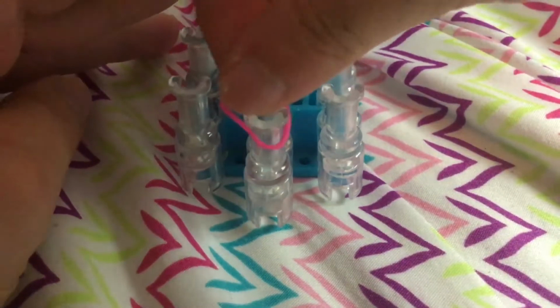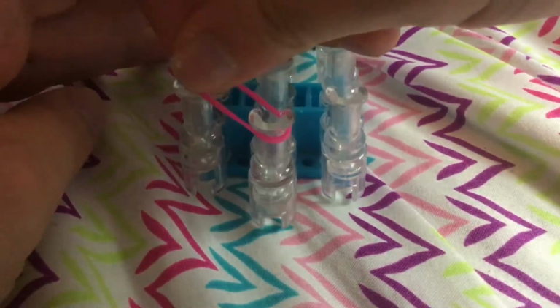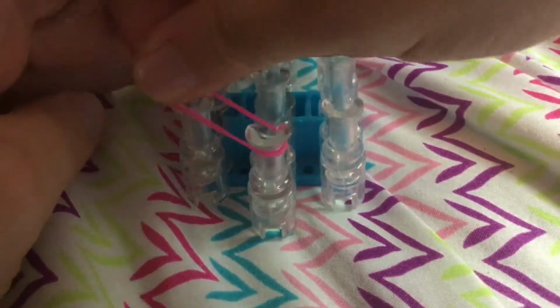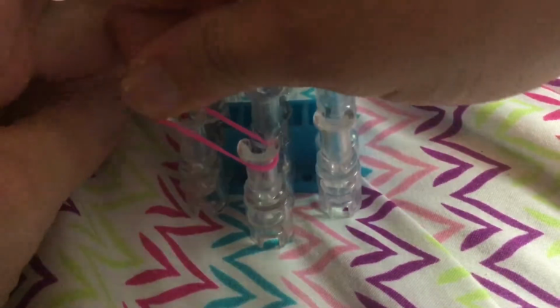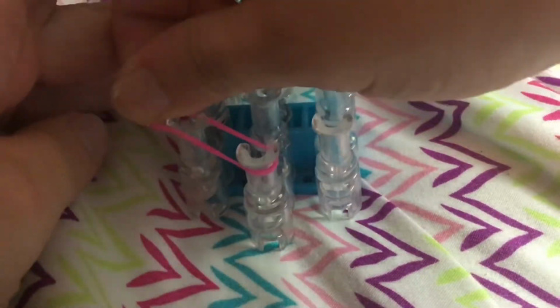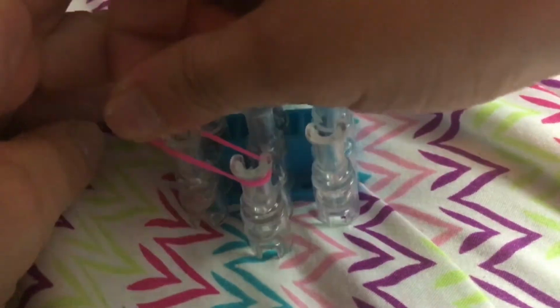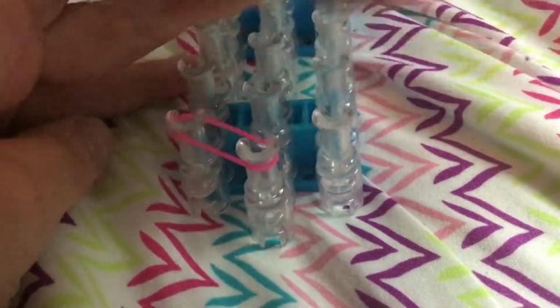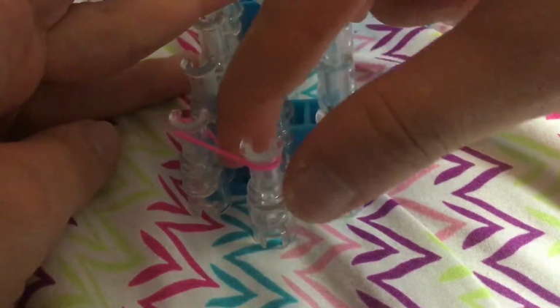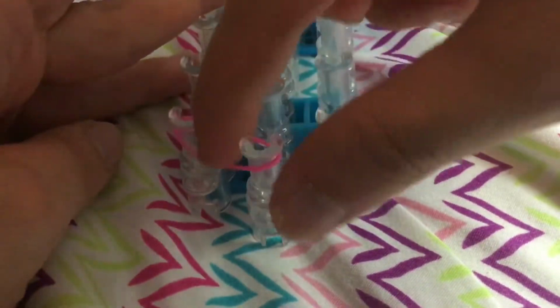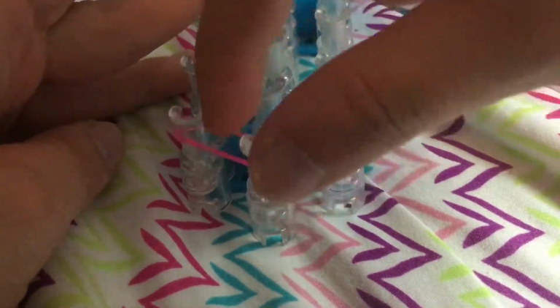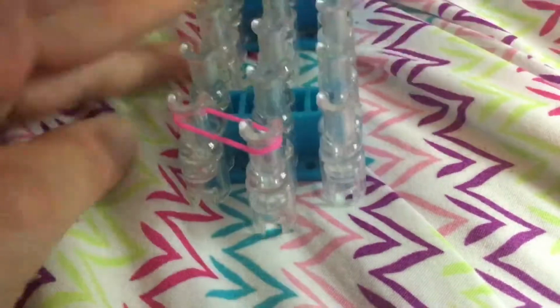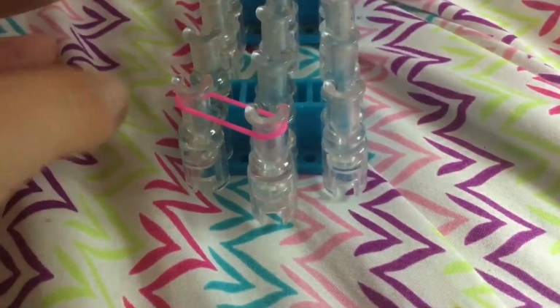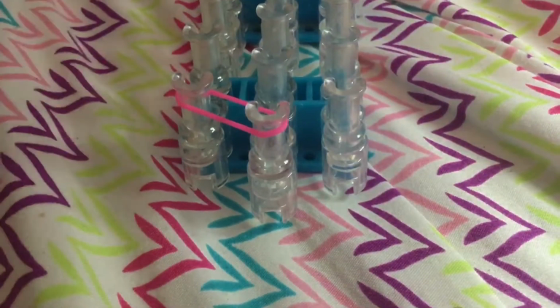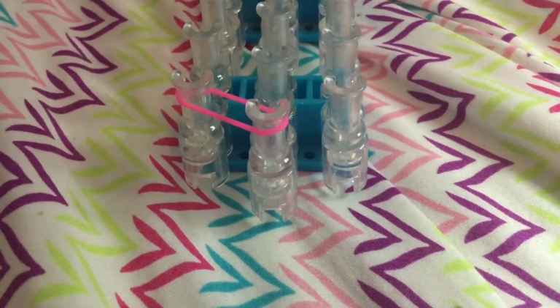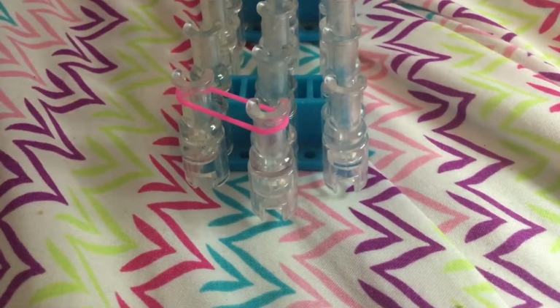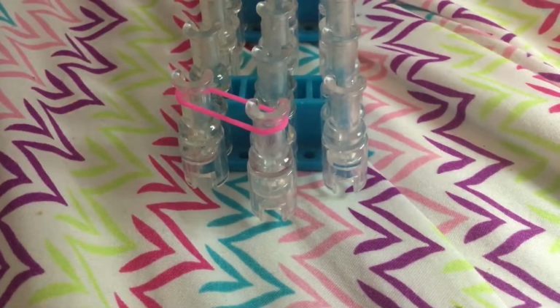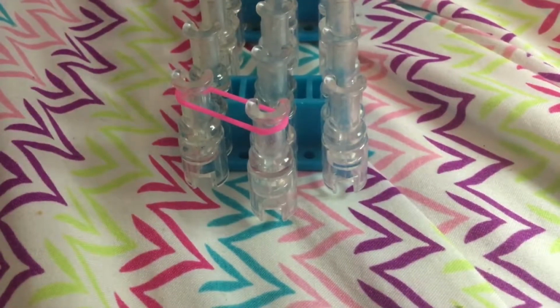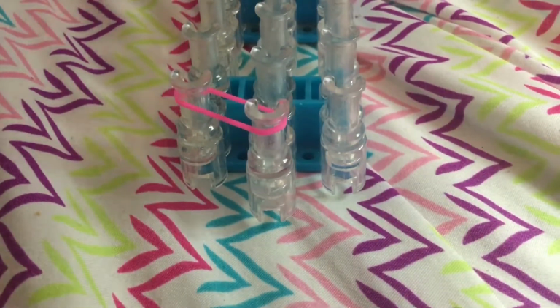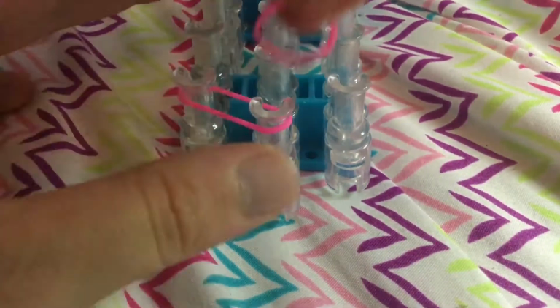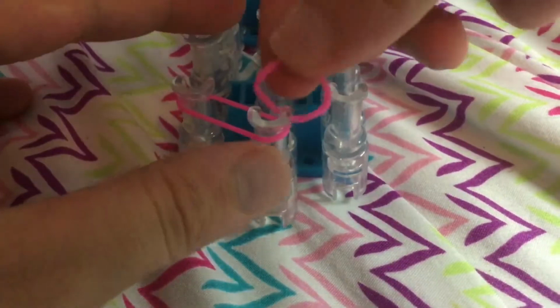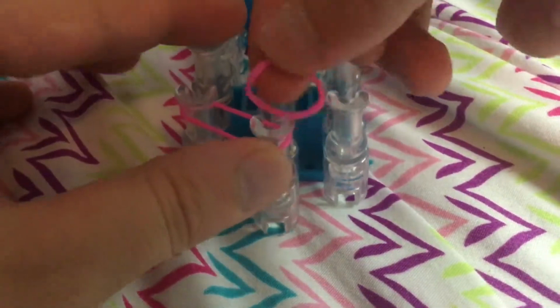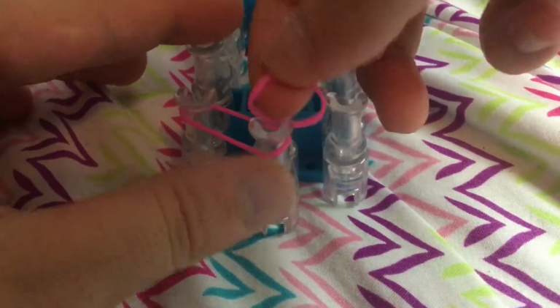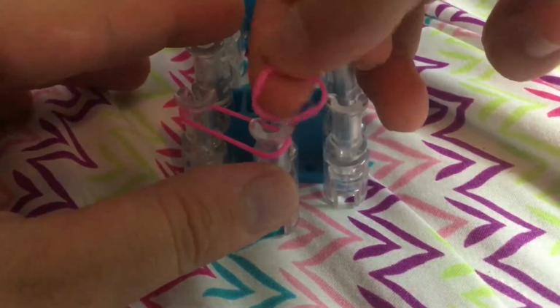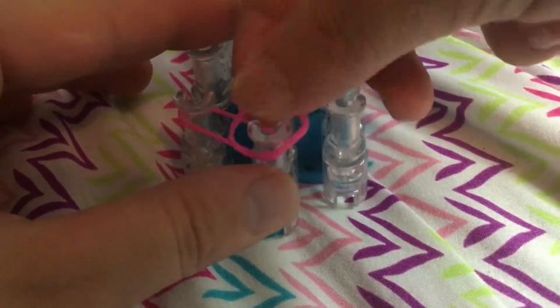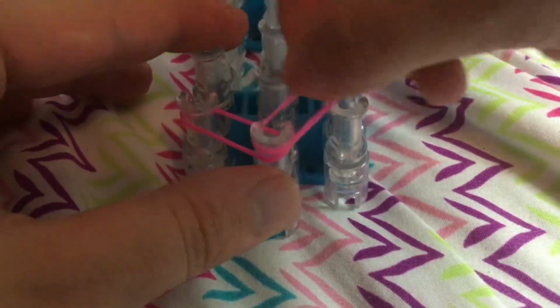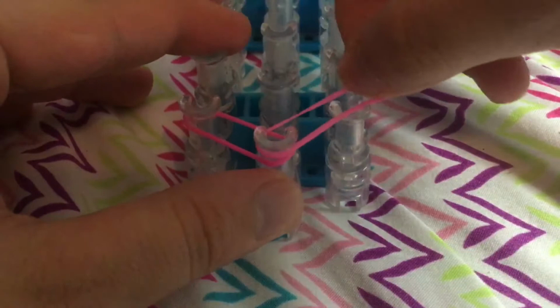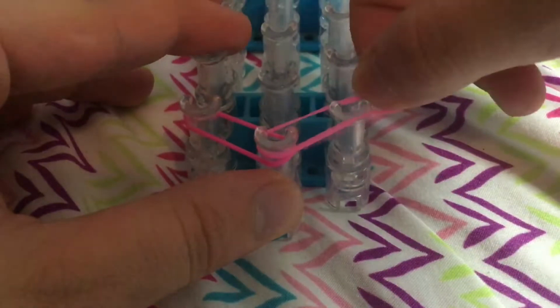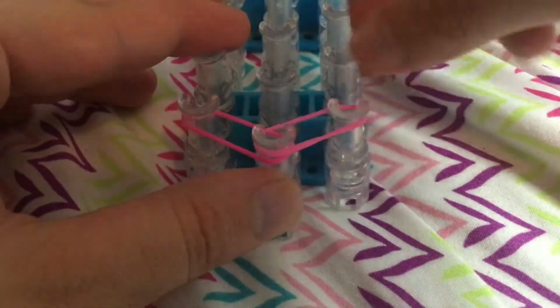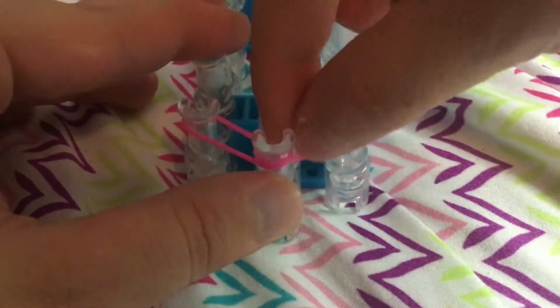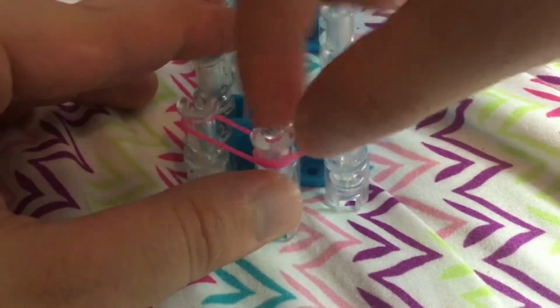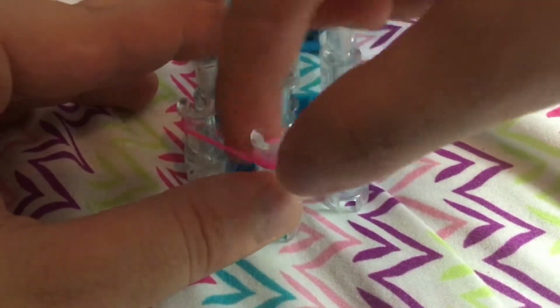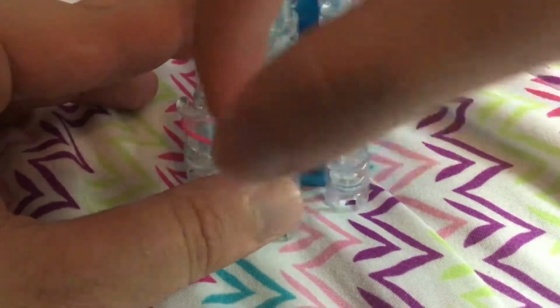So we're going to go outward — push band out, and then band out. Band out, push band out.